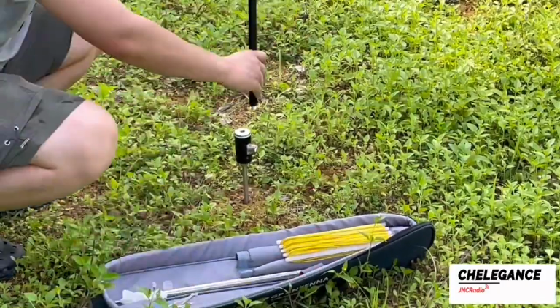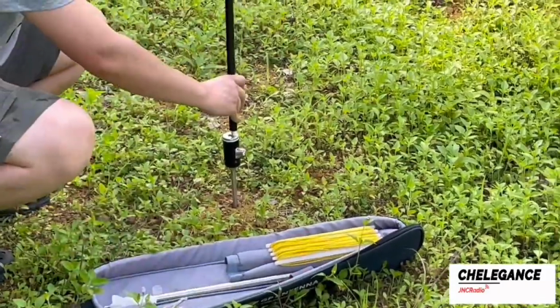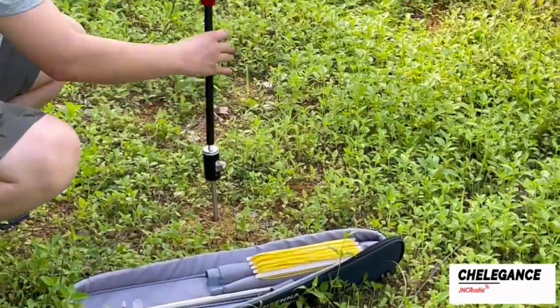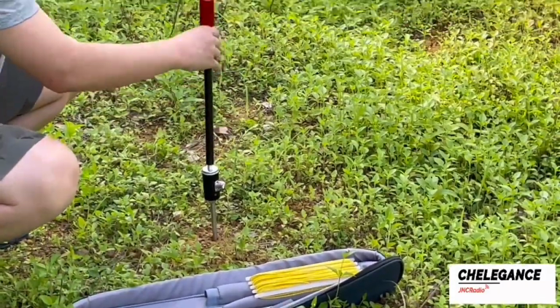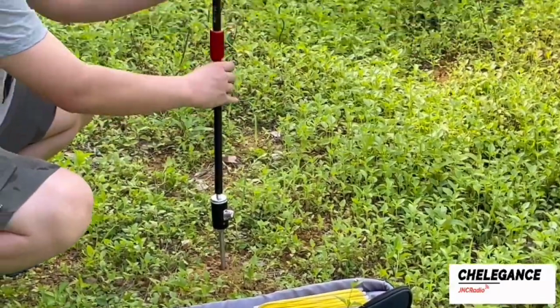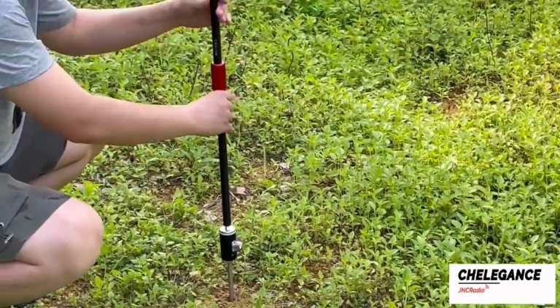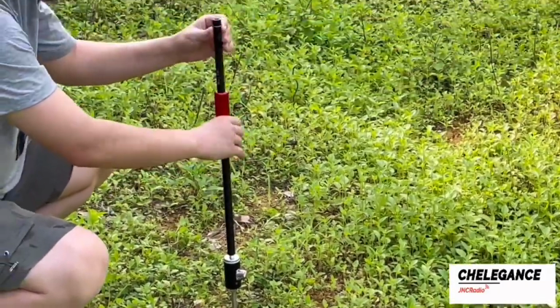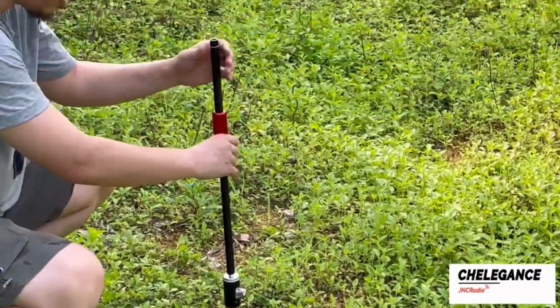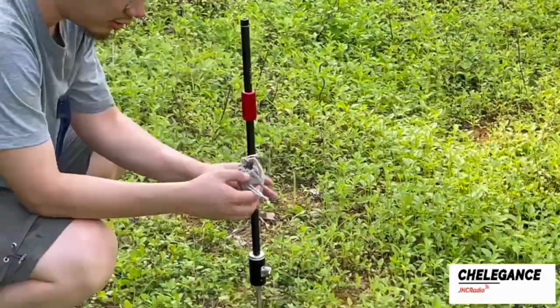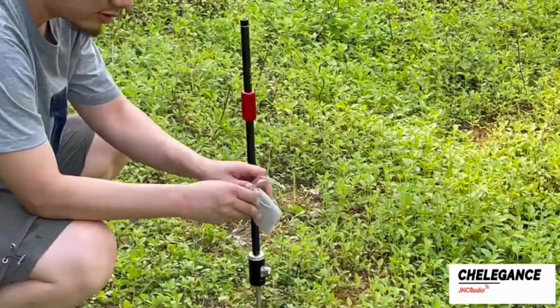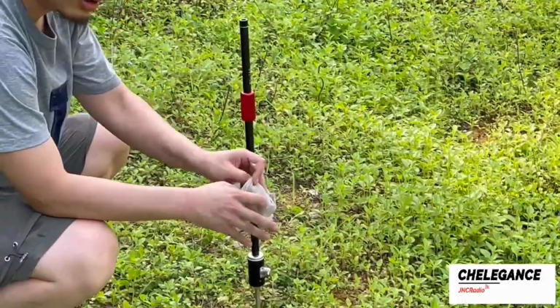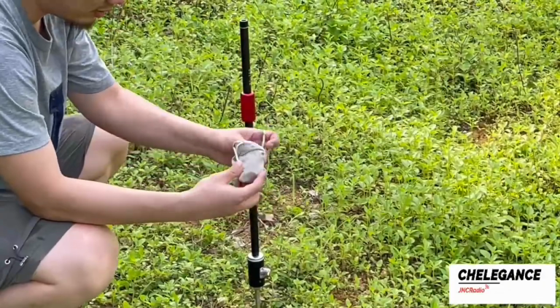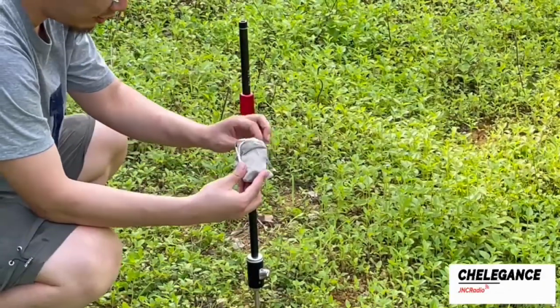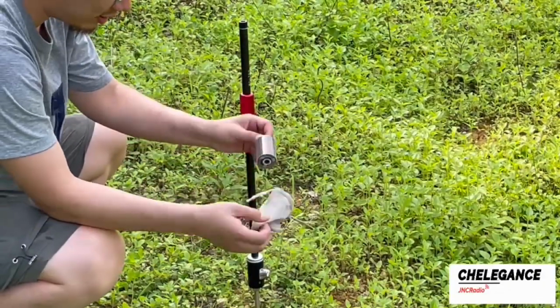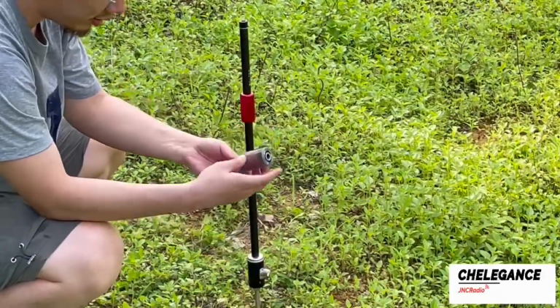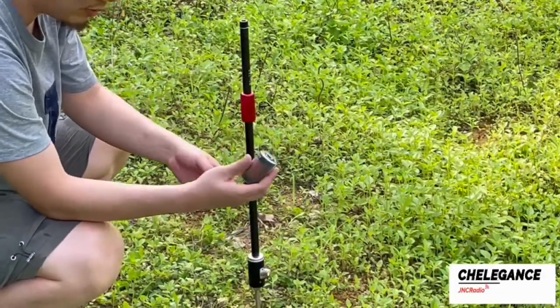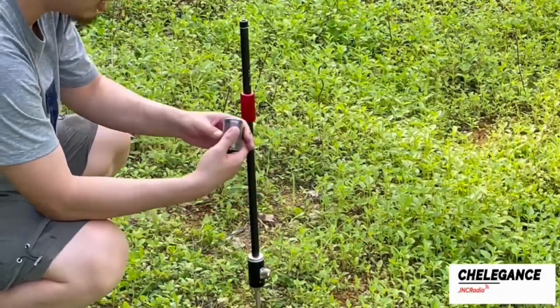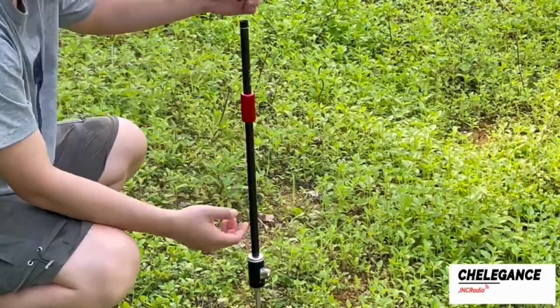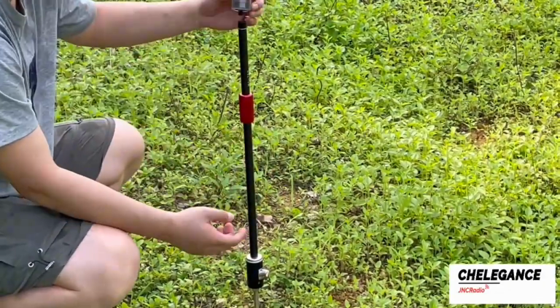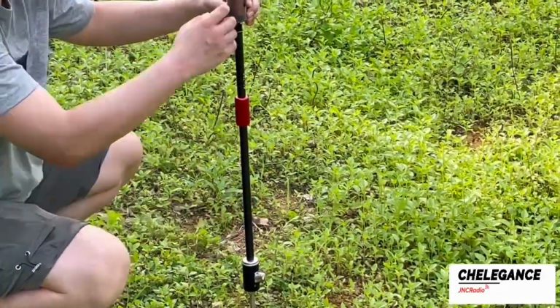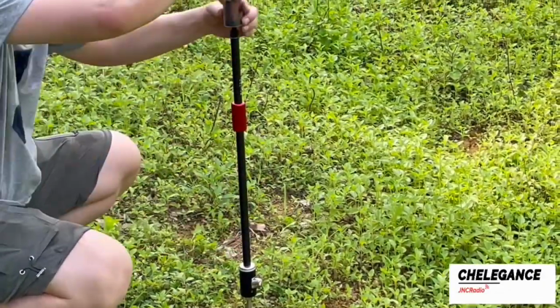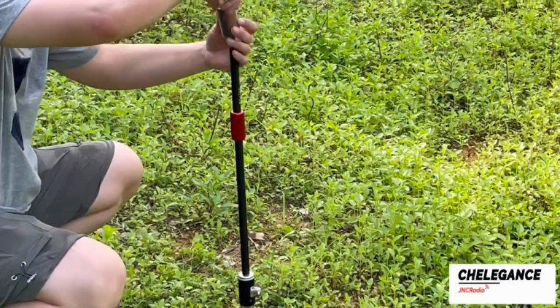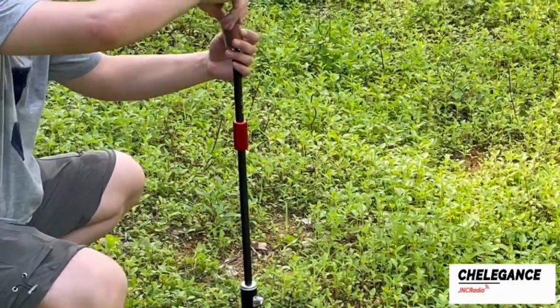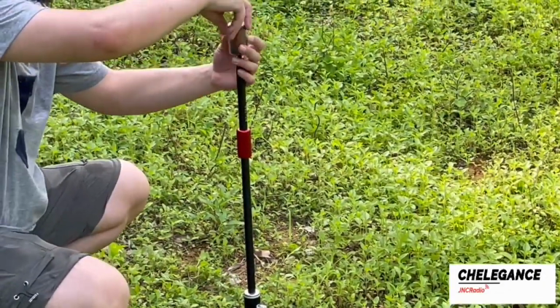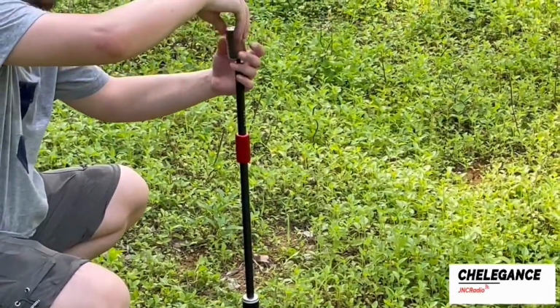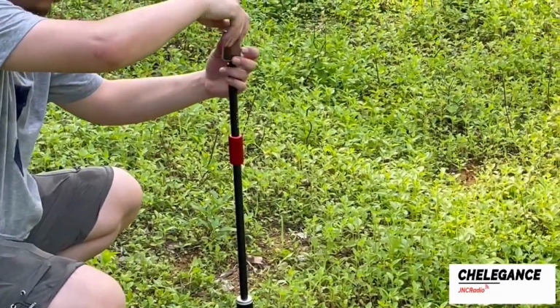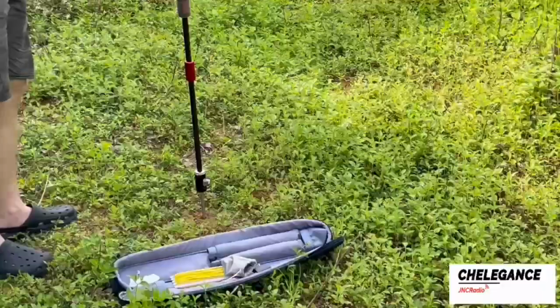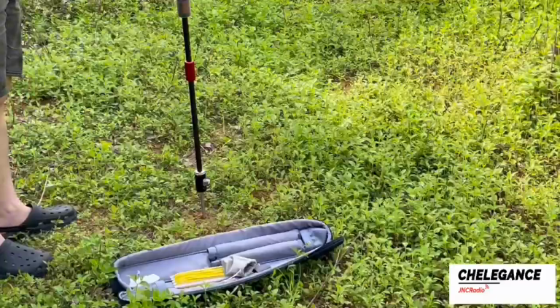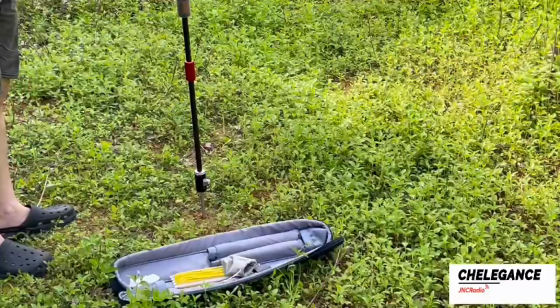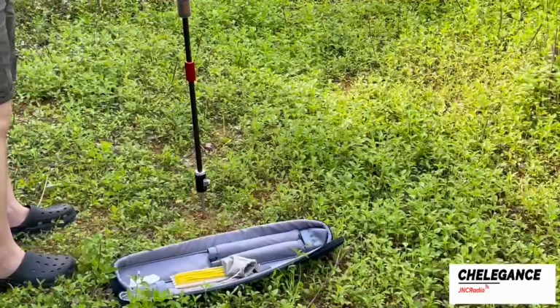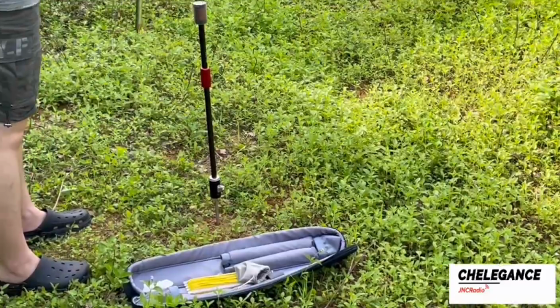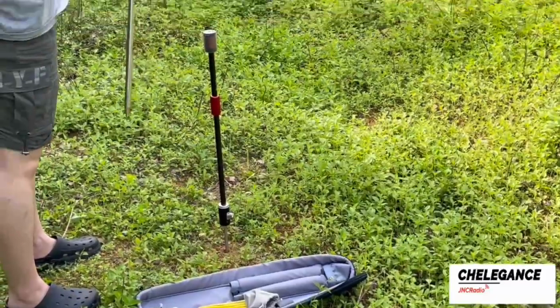Here we take the 7 MHz band as an example. First, connect the antenna arm to the antenna base, then connect the 7 MHz coil, and finally connect them to the whip.